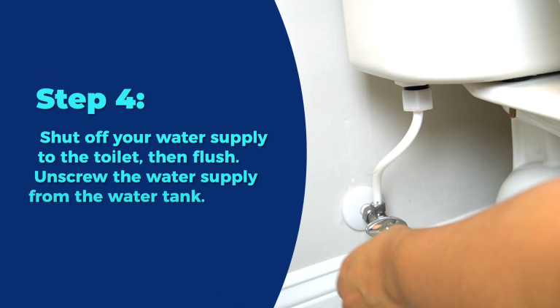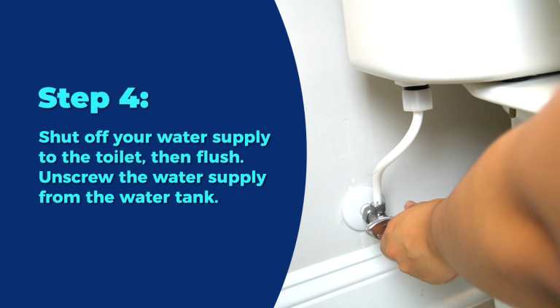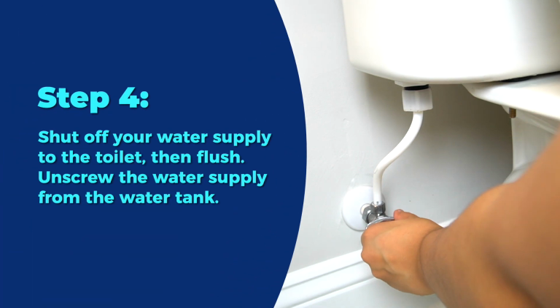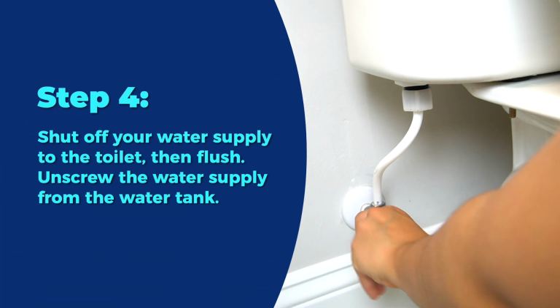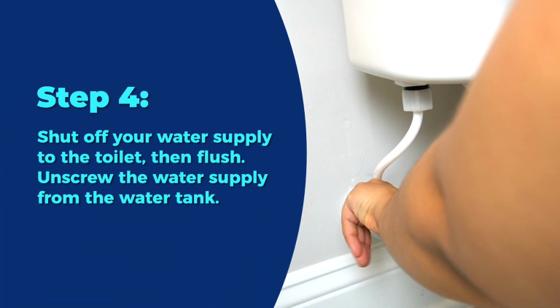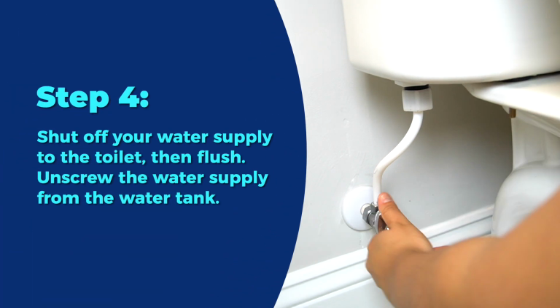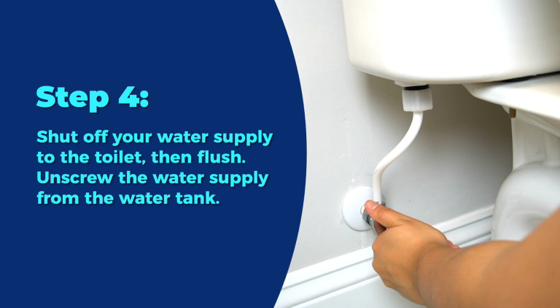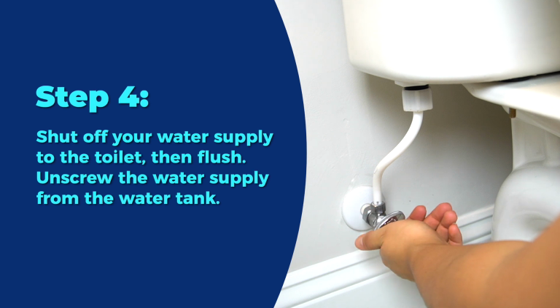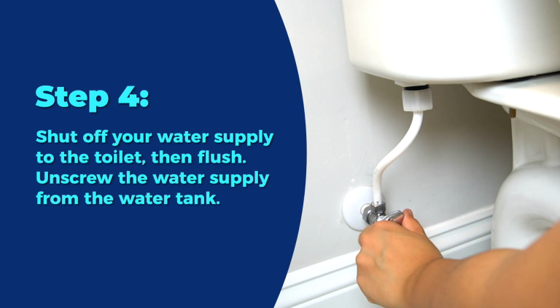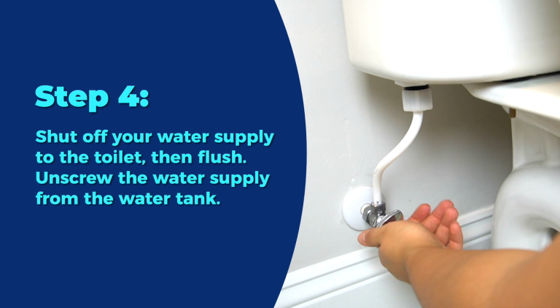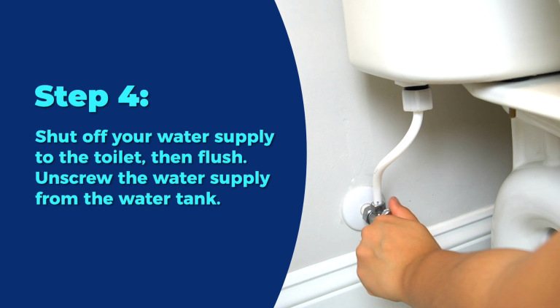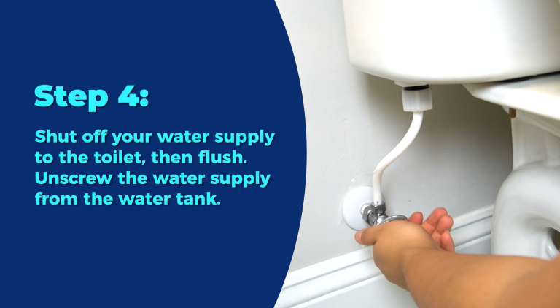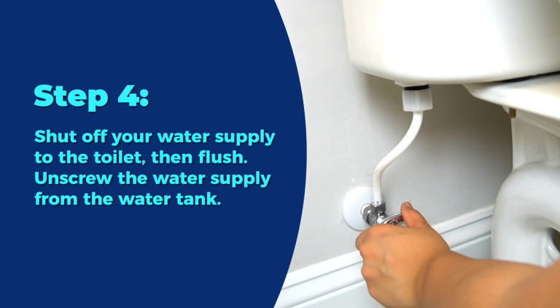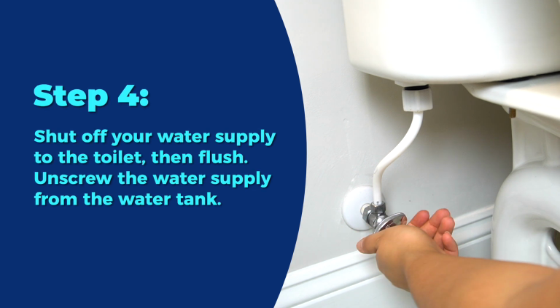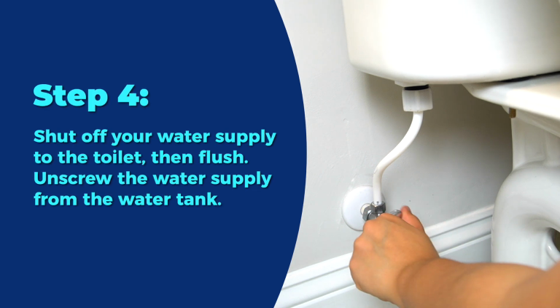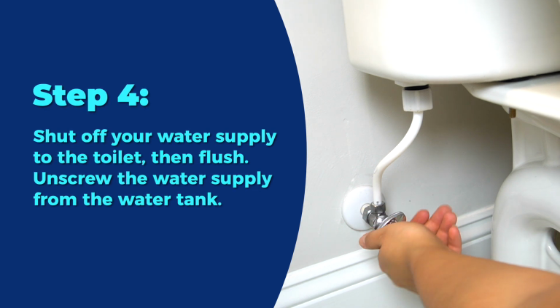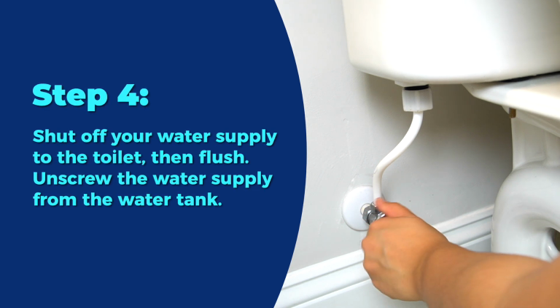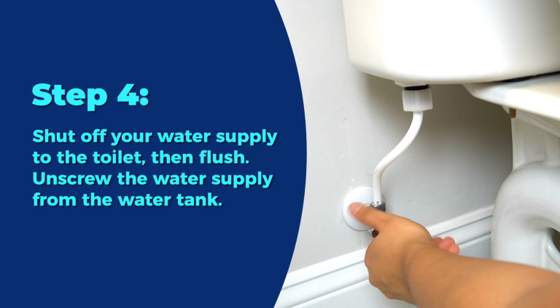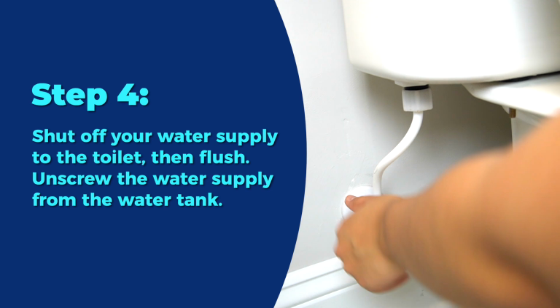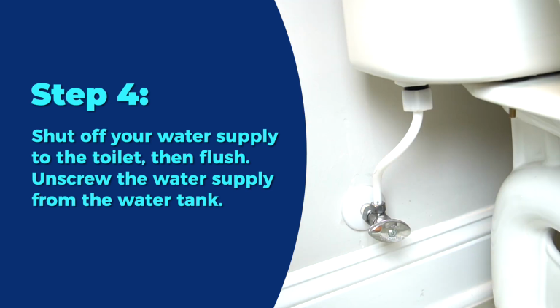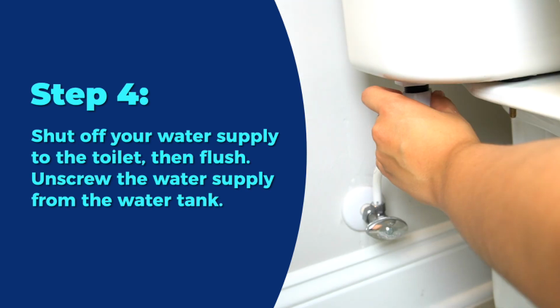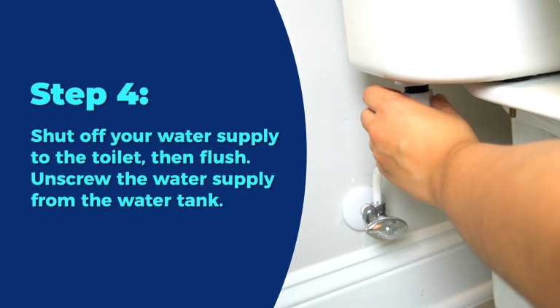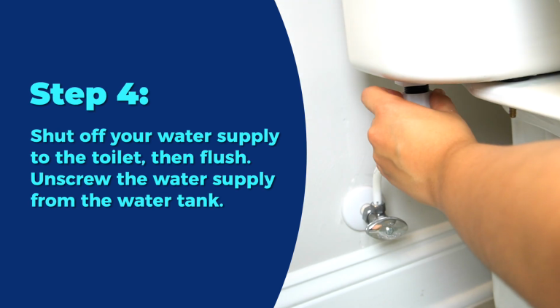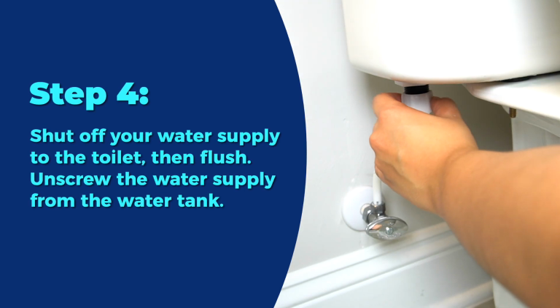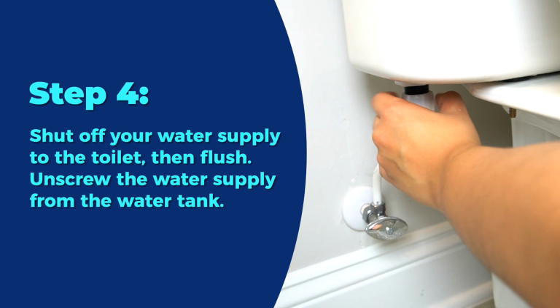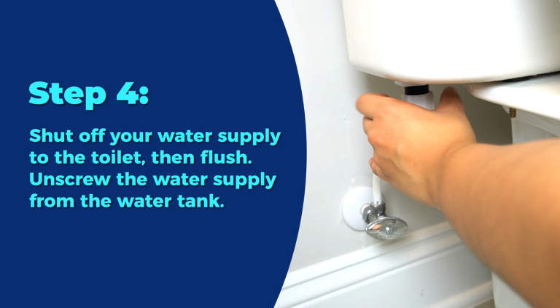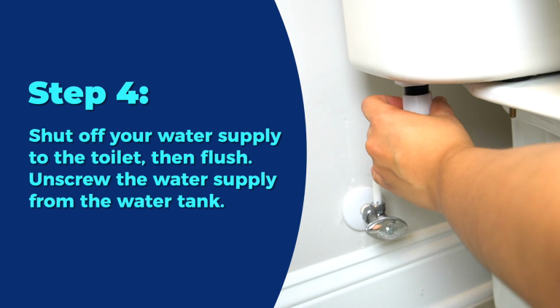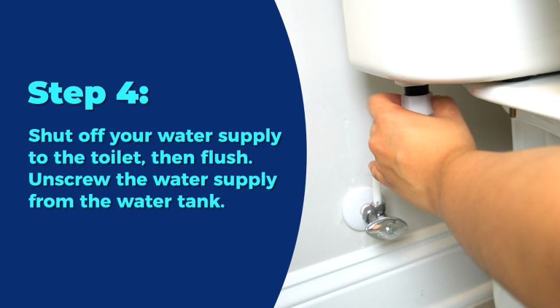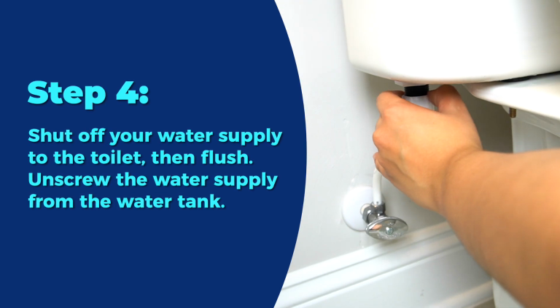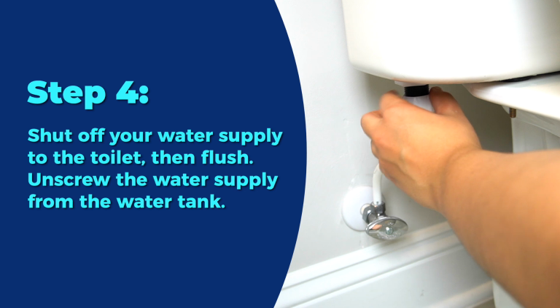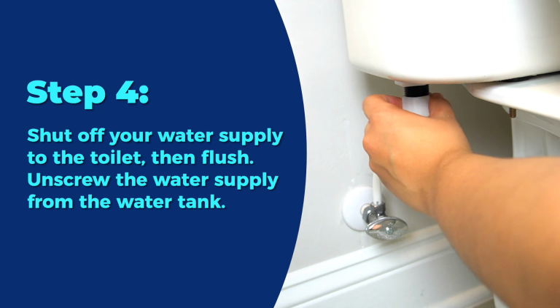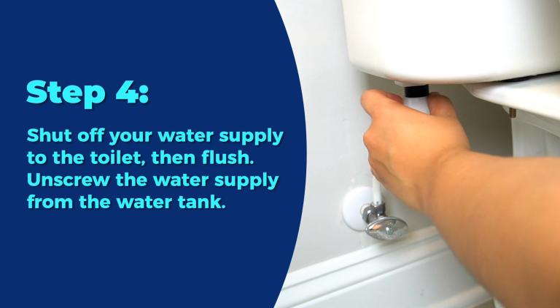Step 4: Shut off your water supply to the toilet, then flush. Unscrew the water supply from the water tank. For this step, it might help to put some paper towels on the floor in case the tank drips water. This is completely normal.